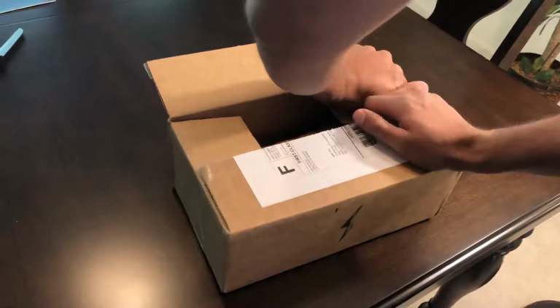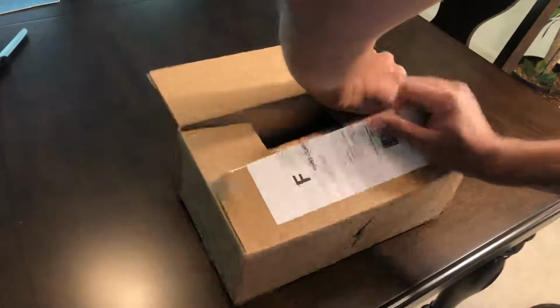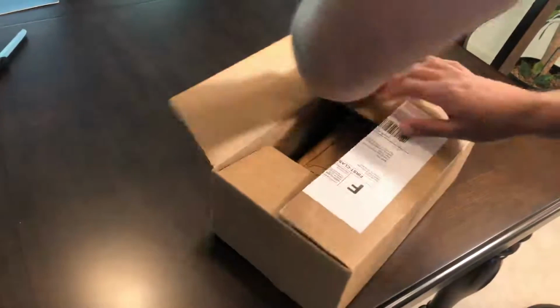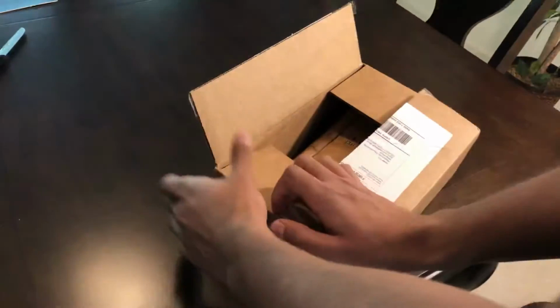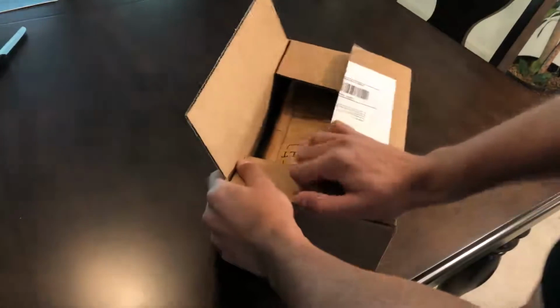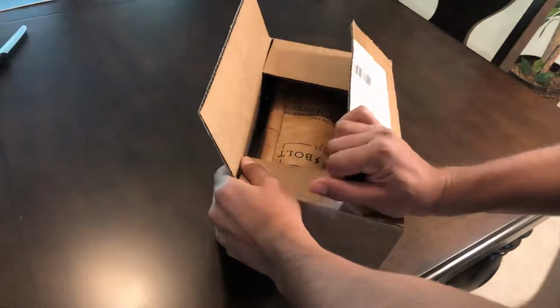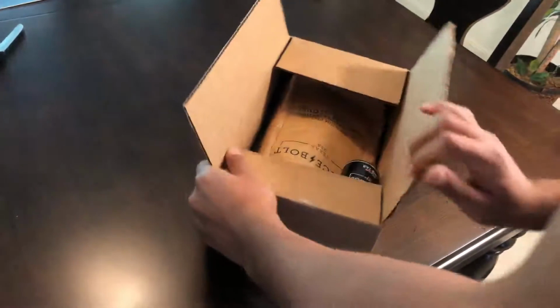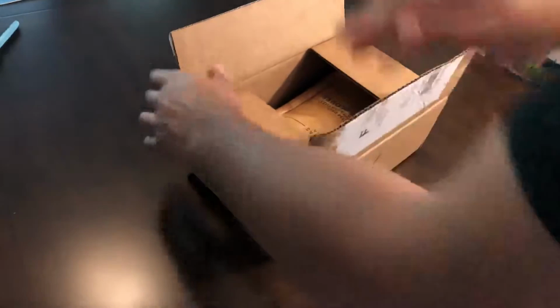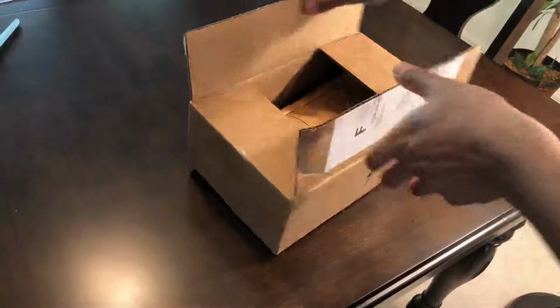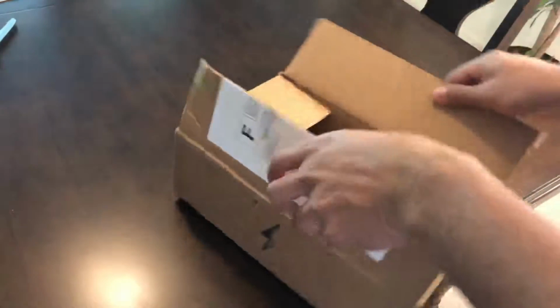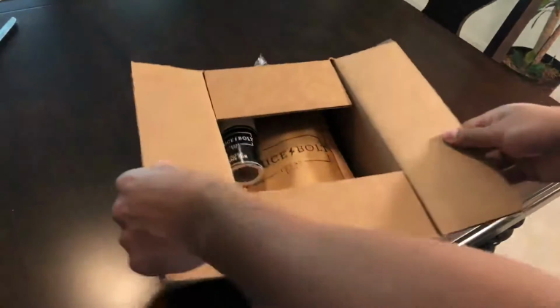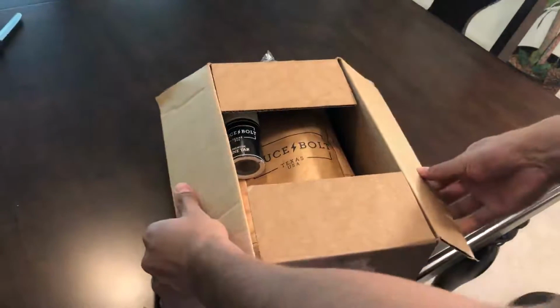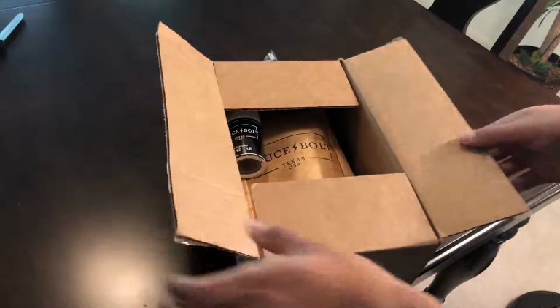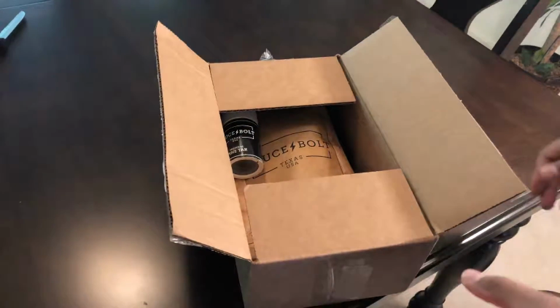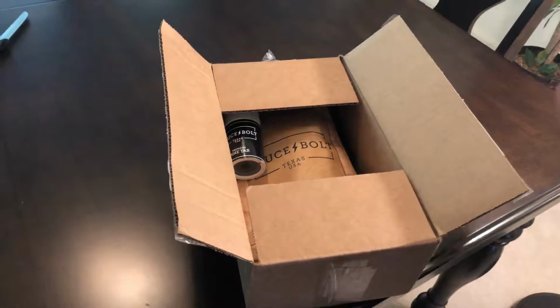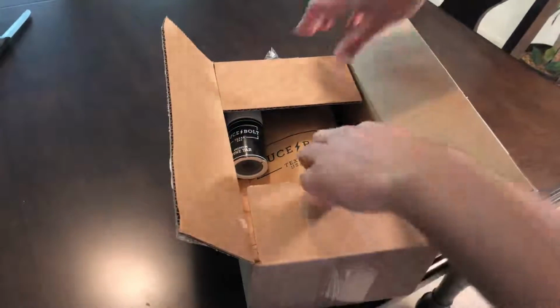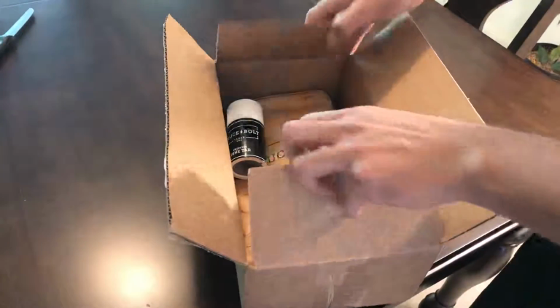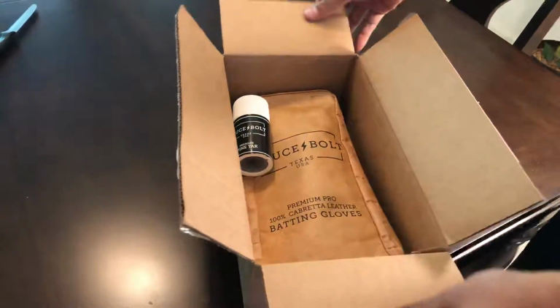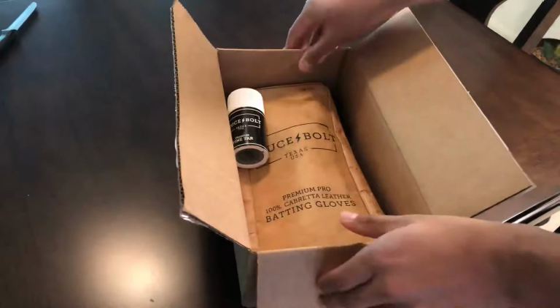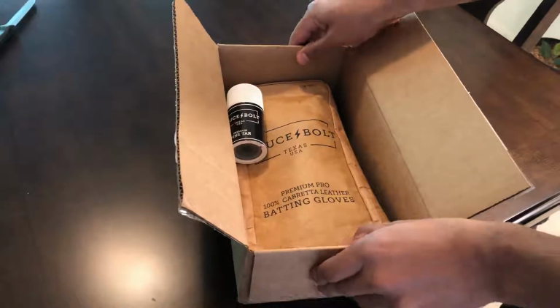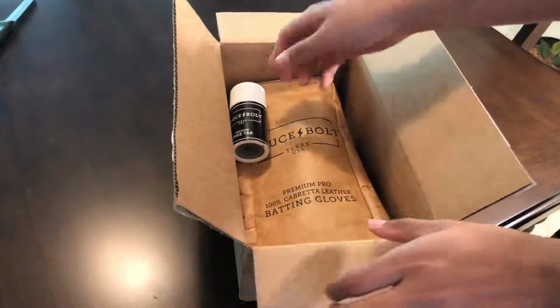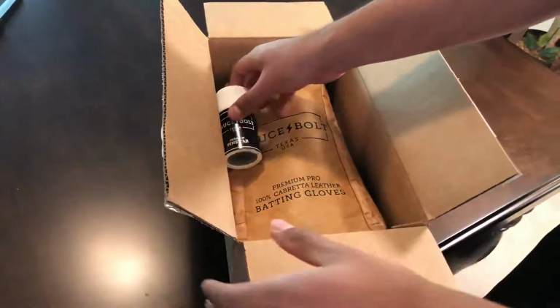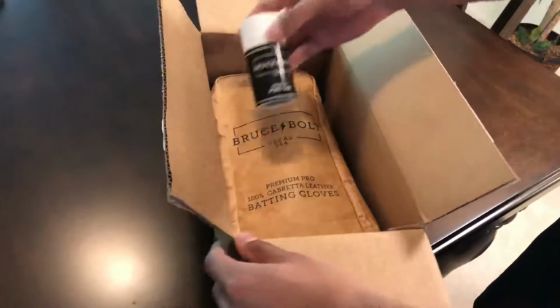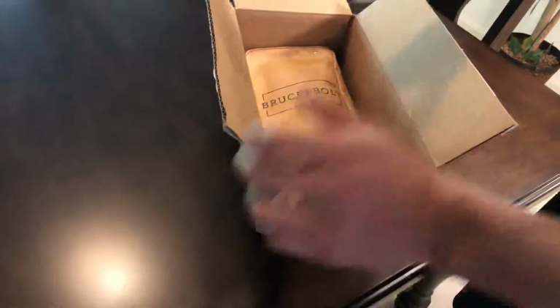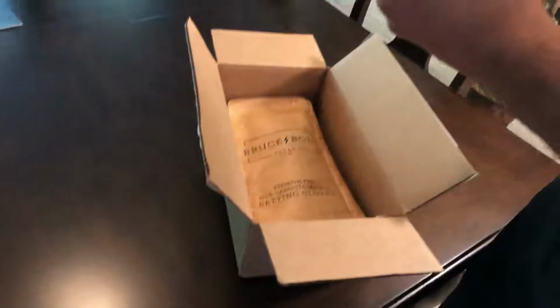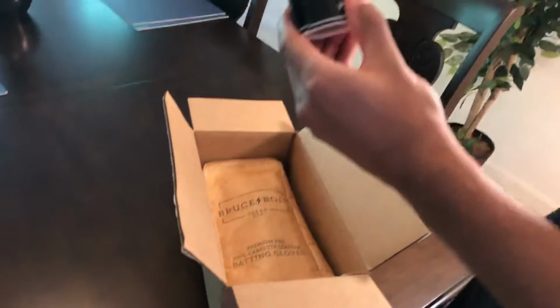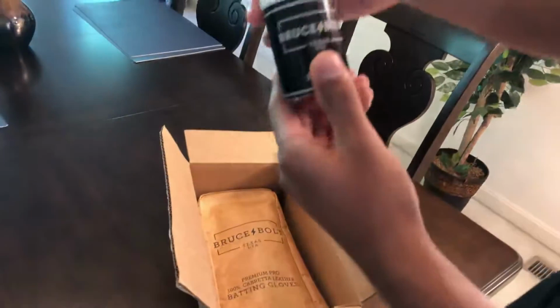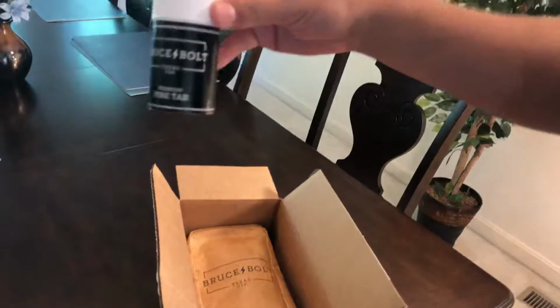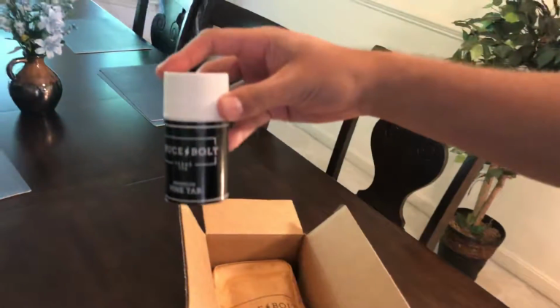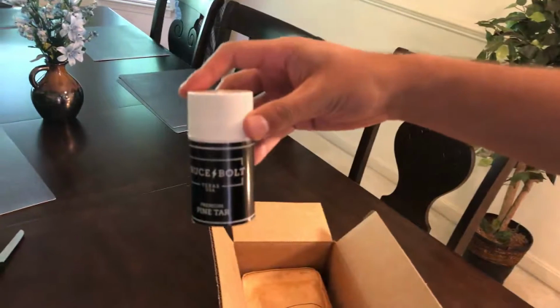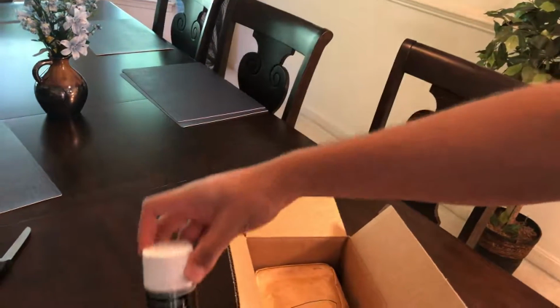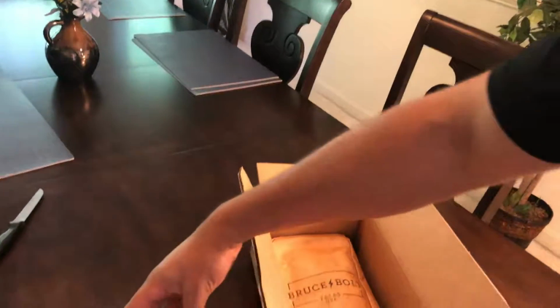The first thing that I notice is pretty cool packaging. They've got their labels and everything in there. And here is the pine tar that they sent.